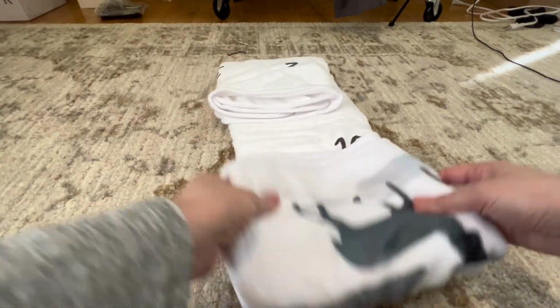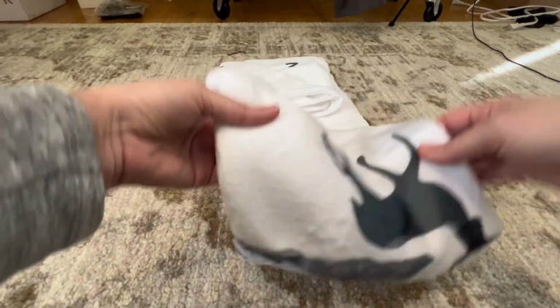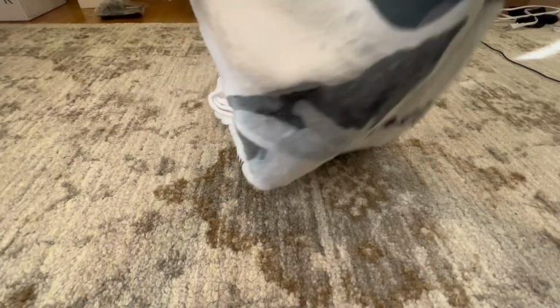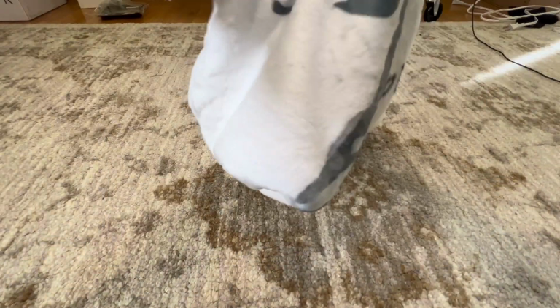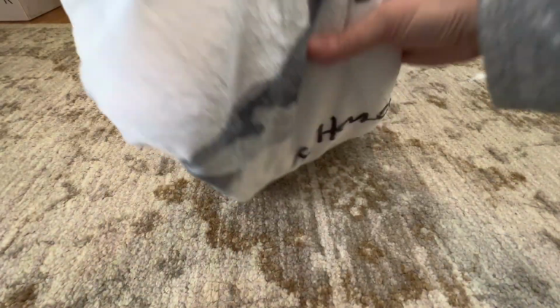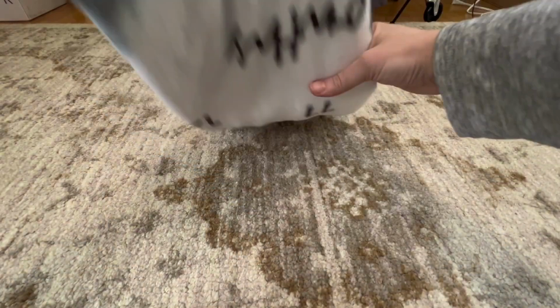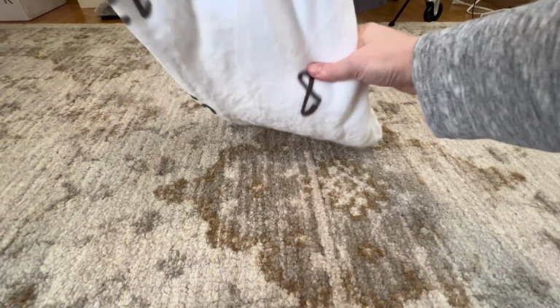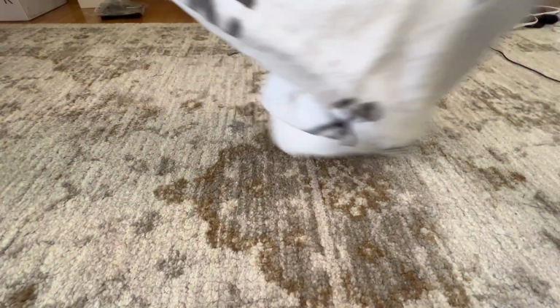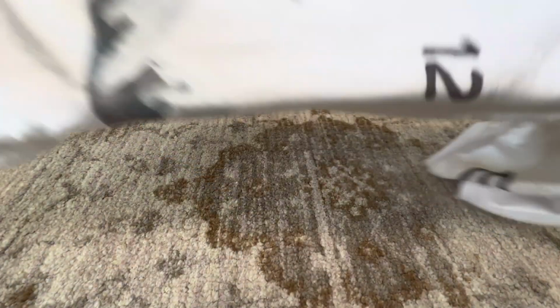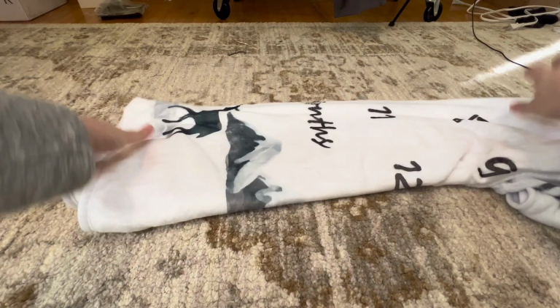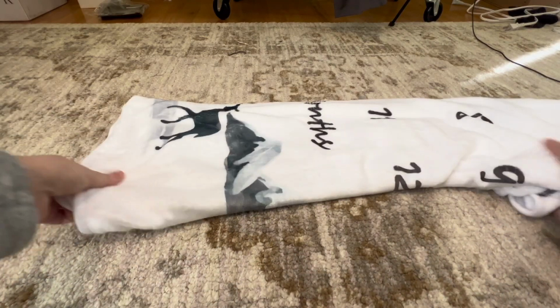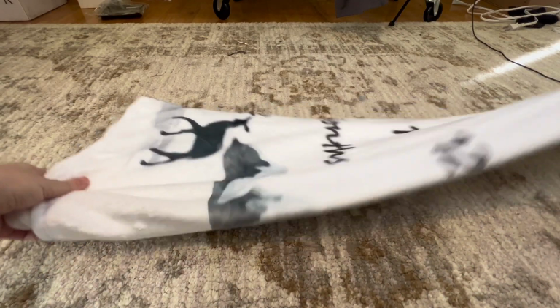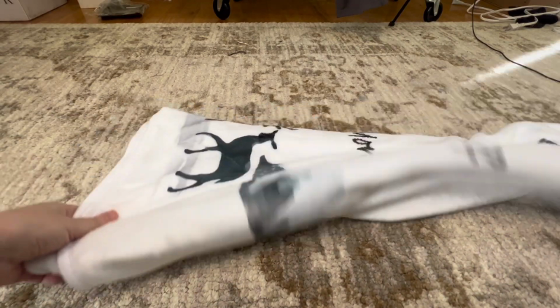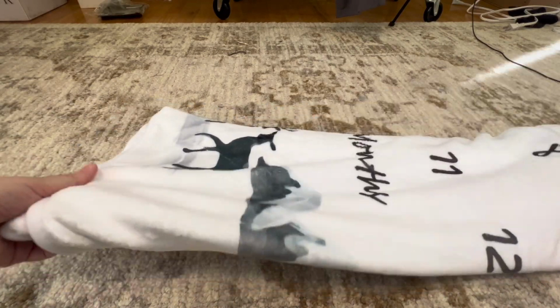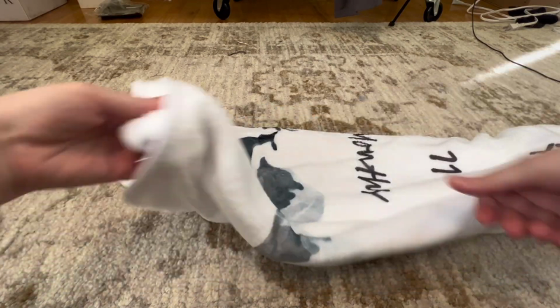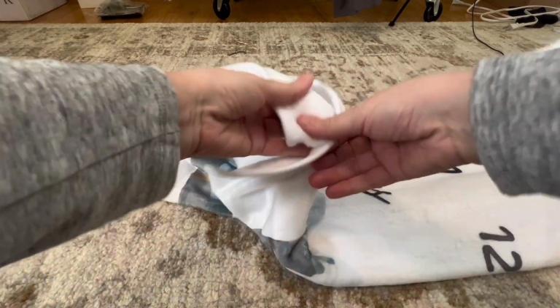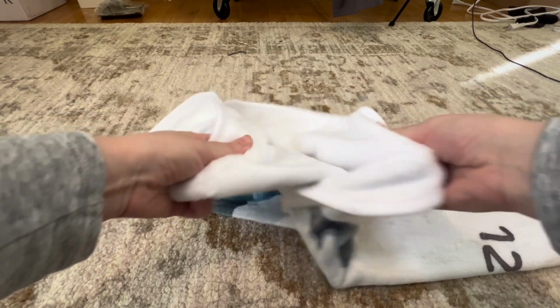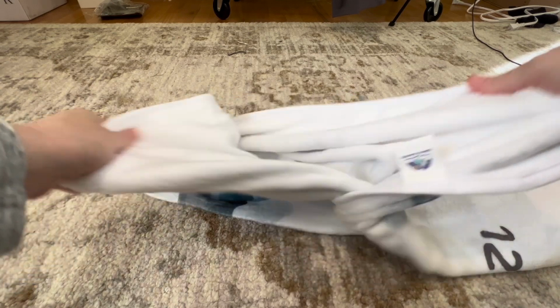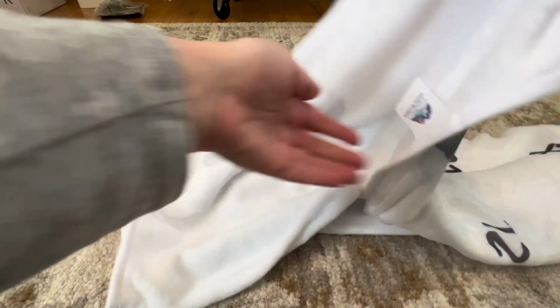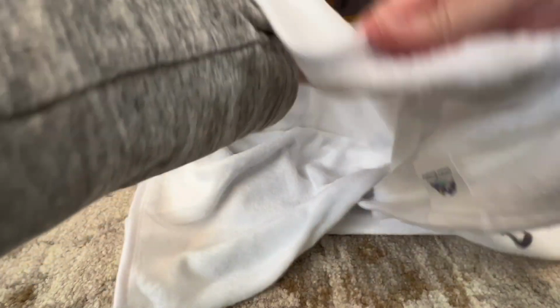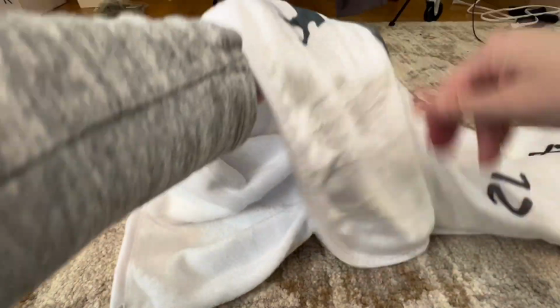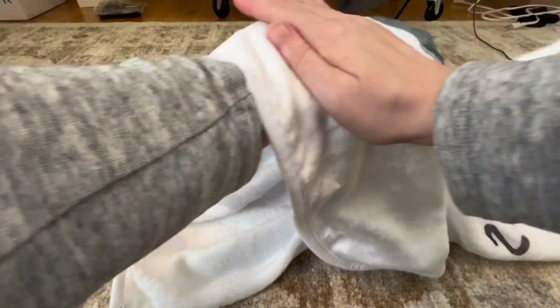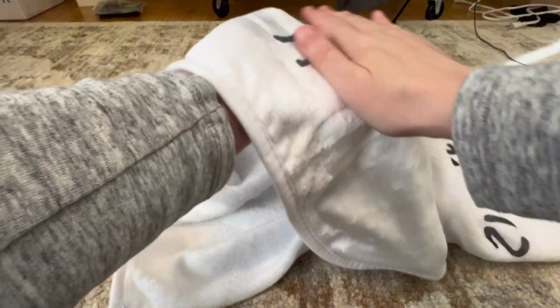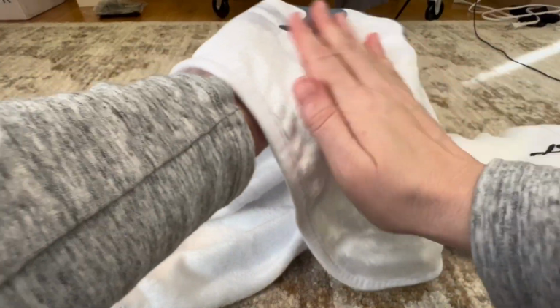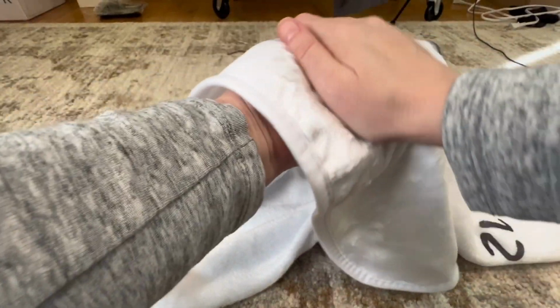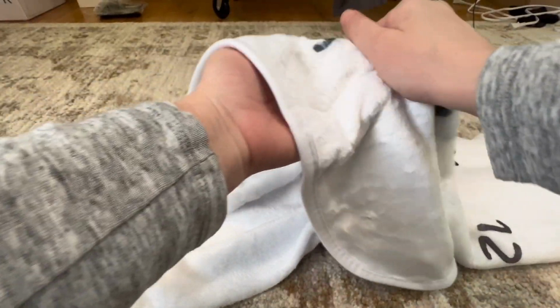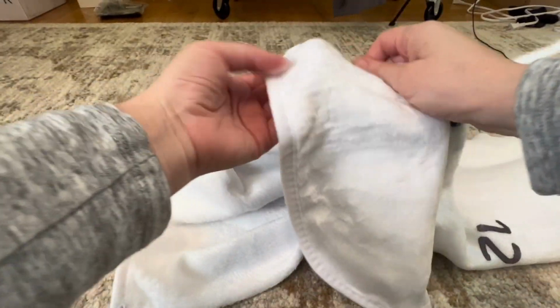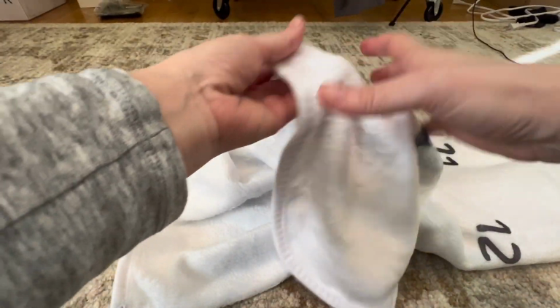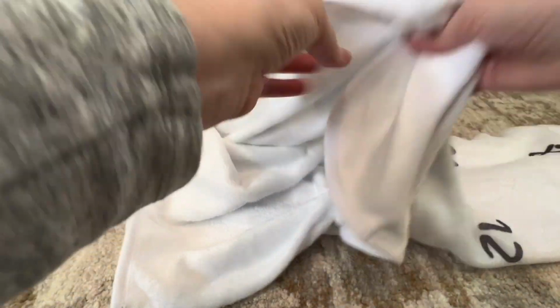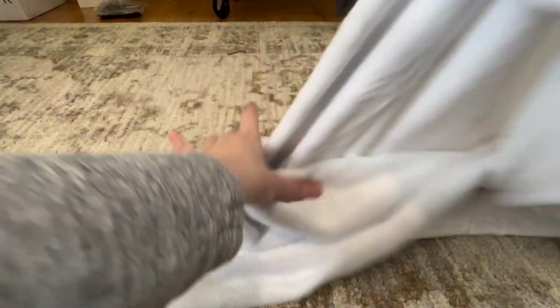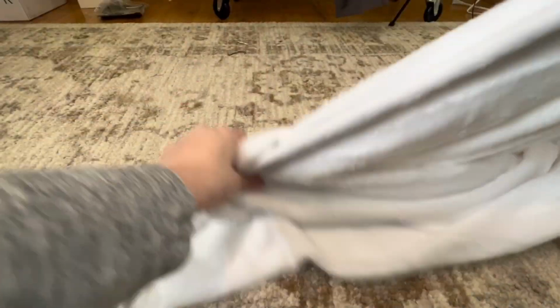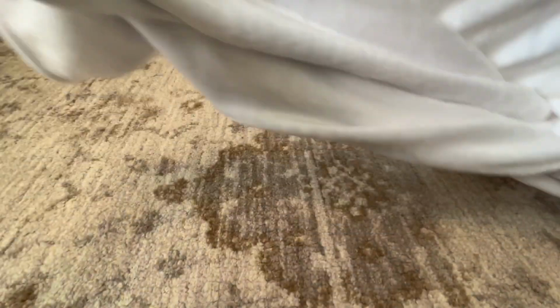This is available in several different patterns — whether mermaid, floral, dinosaur, deer, or whatever you desire. This one that I got is the mountain one.